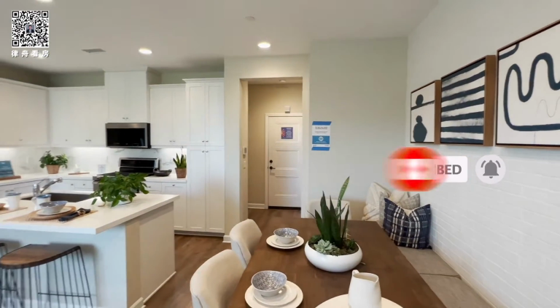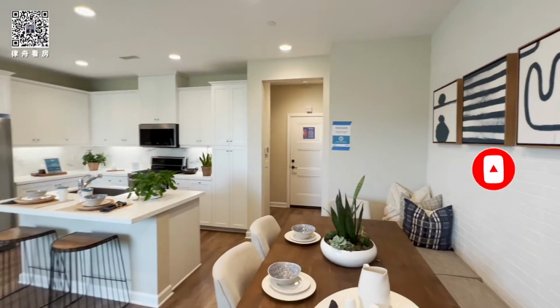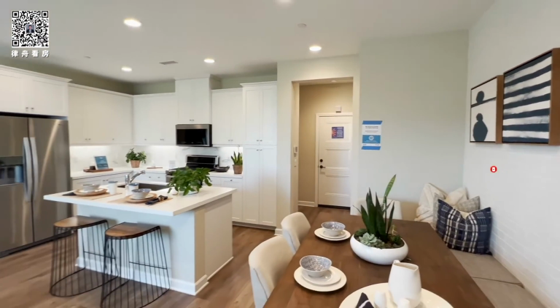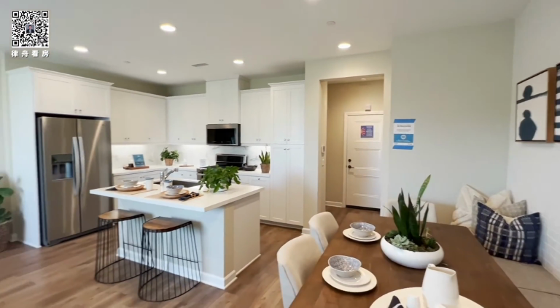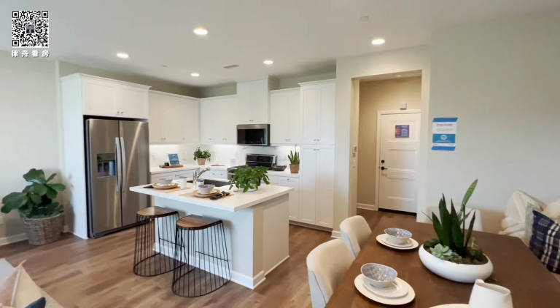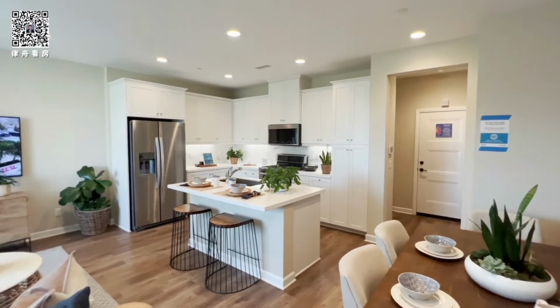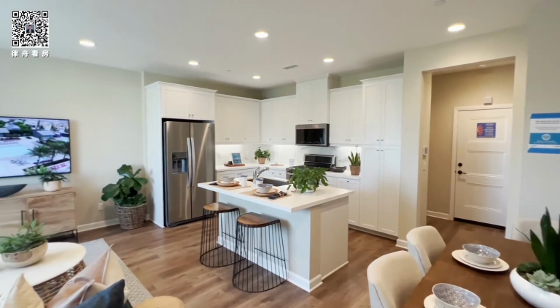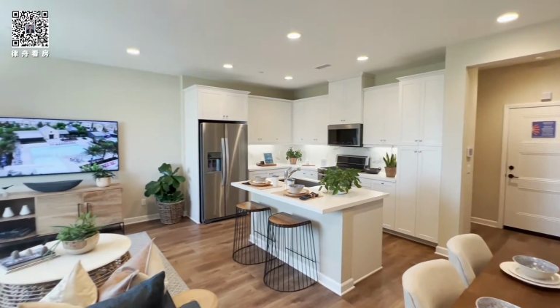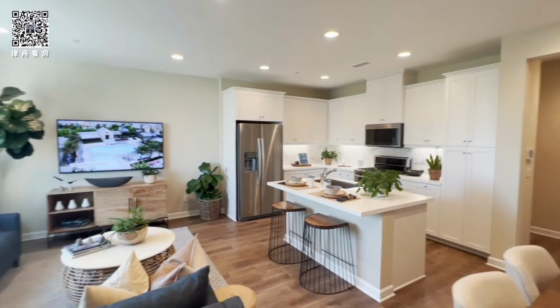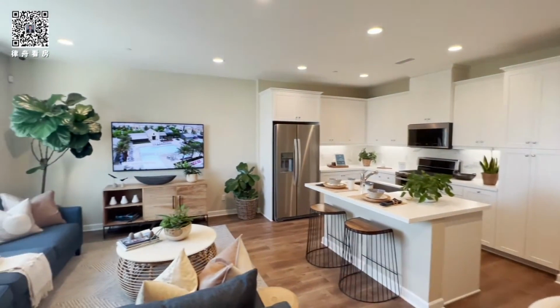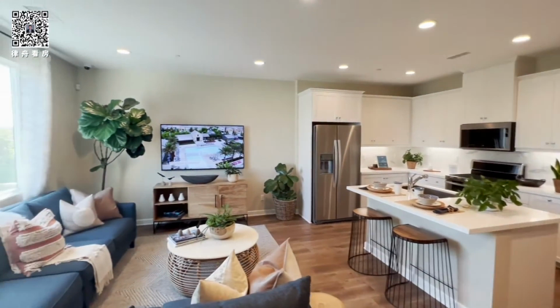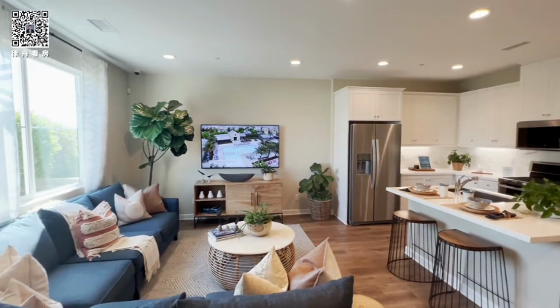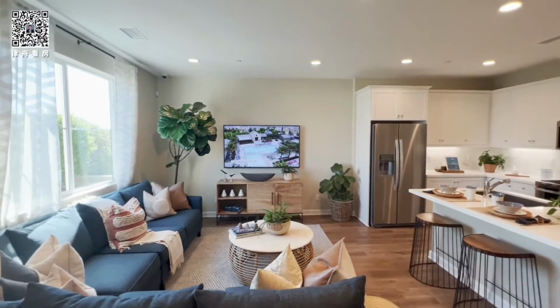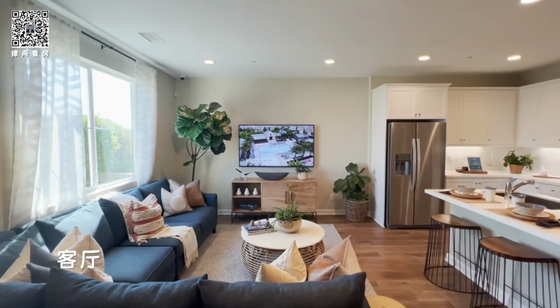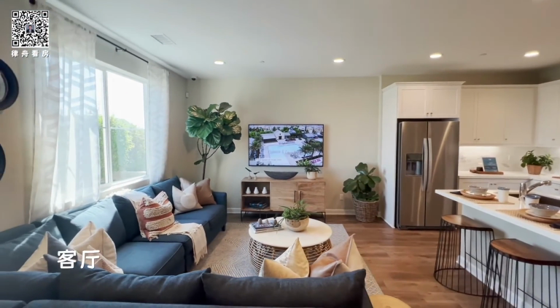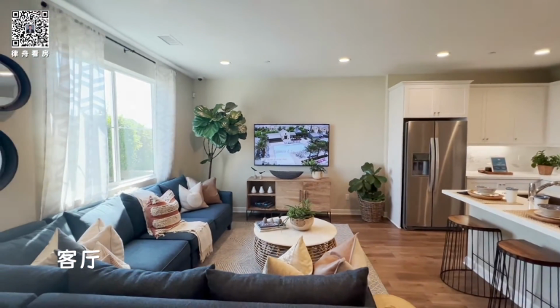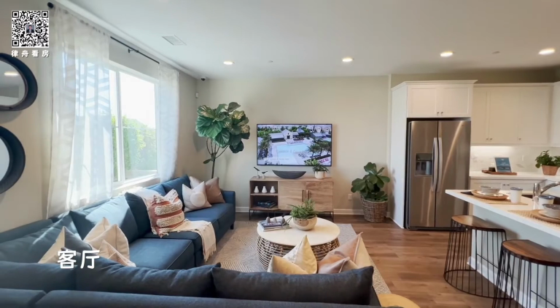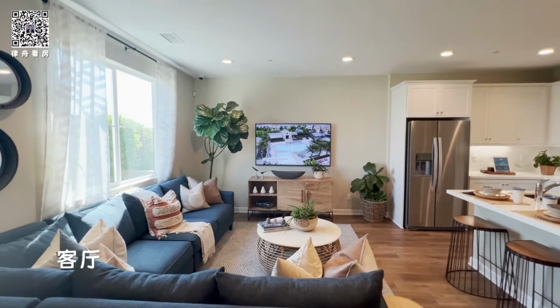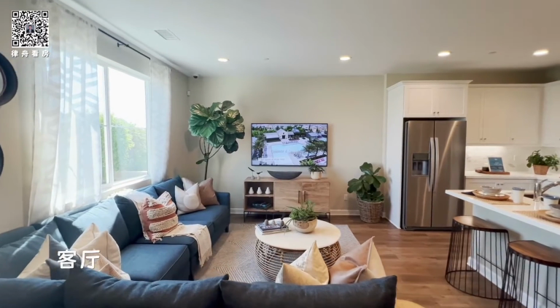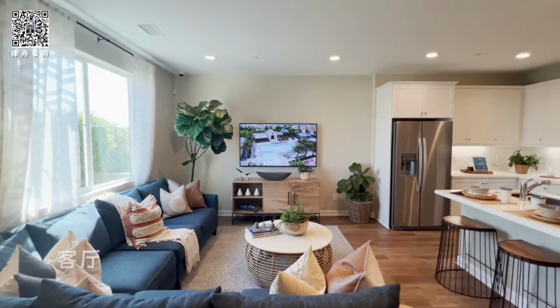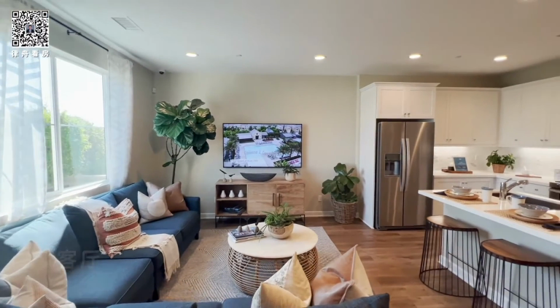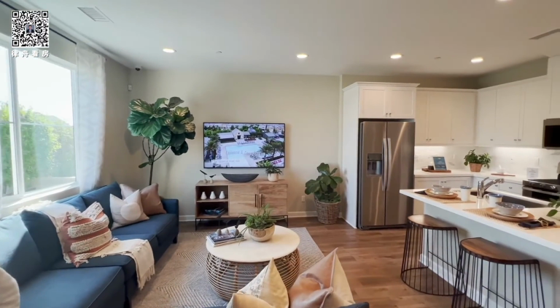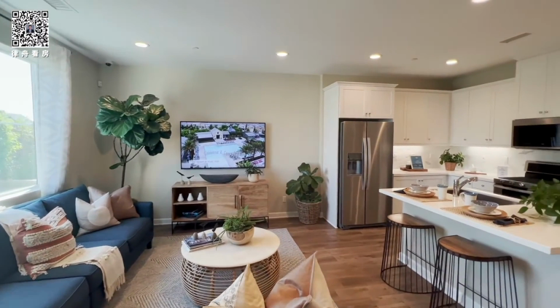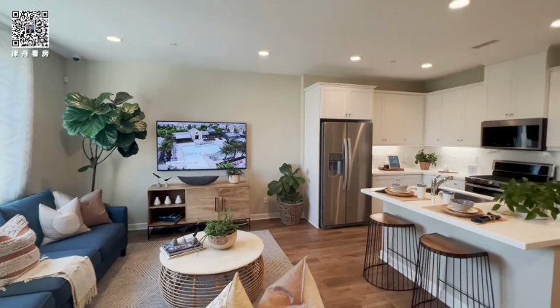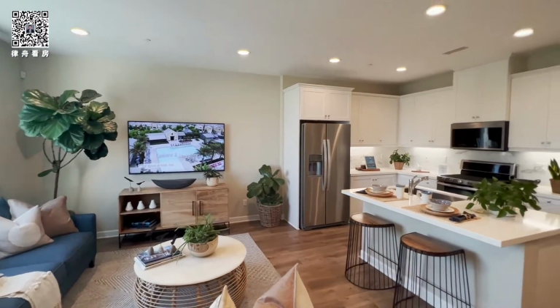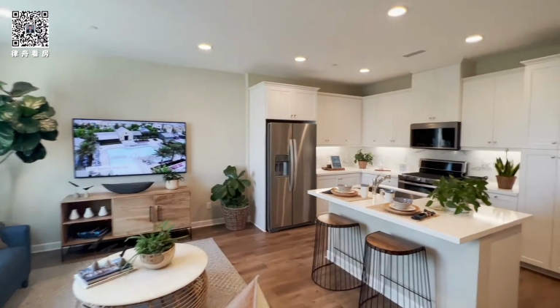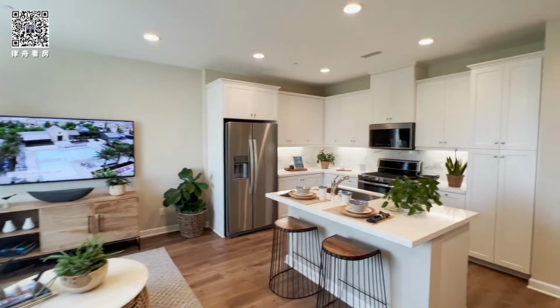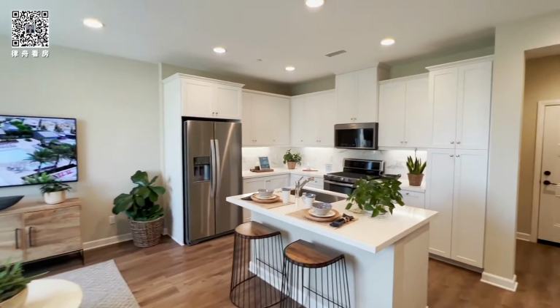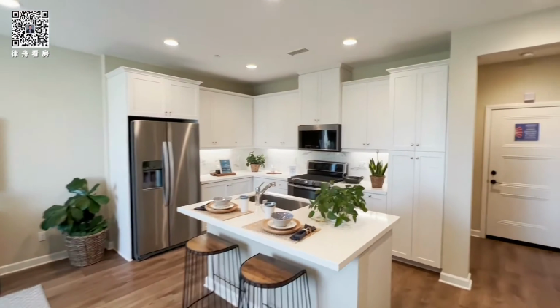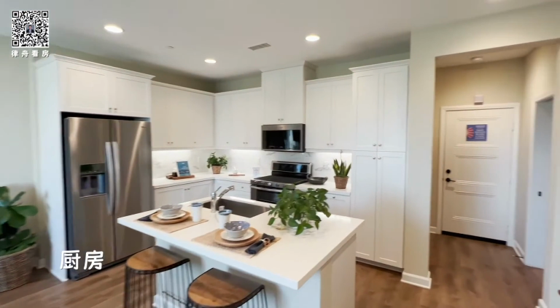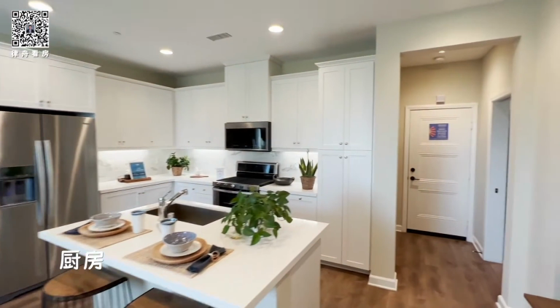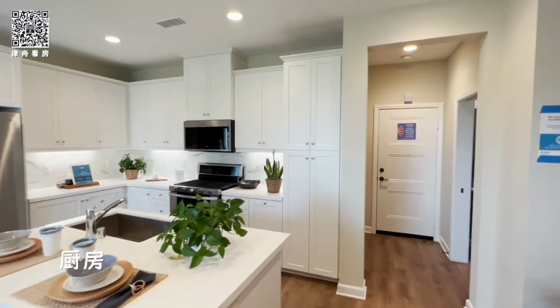This is our dining area, kitchen, and the living room. This unit is about 1,403 square feet. It has three bedrooms and two and a half bathrooms.